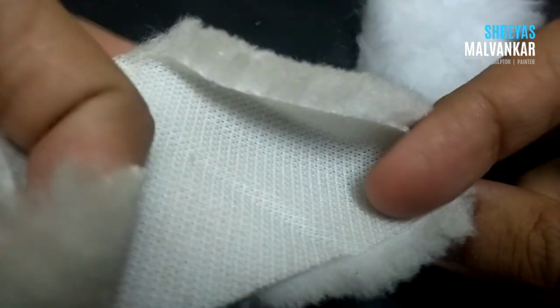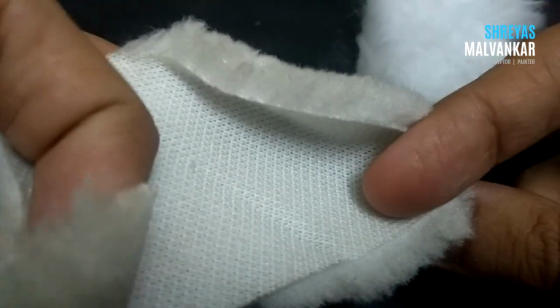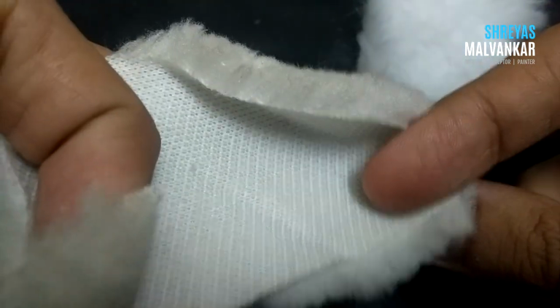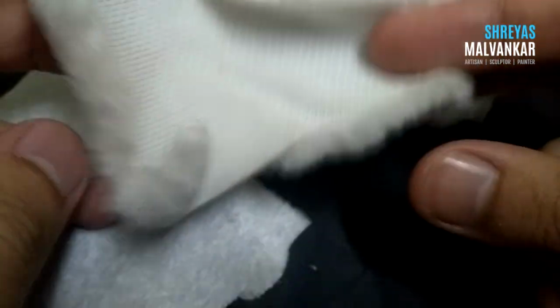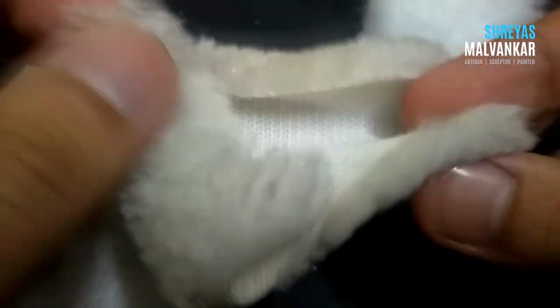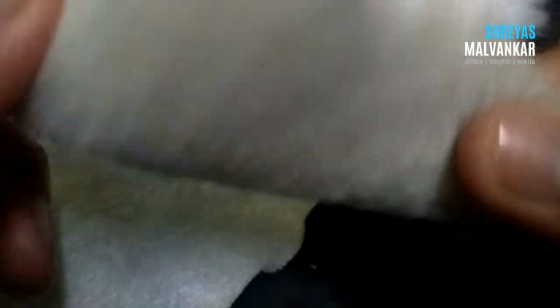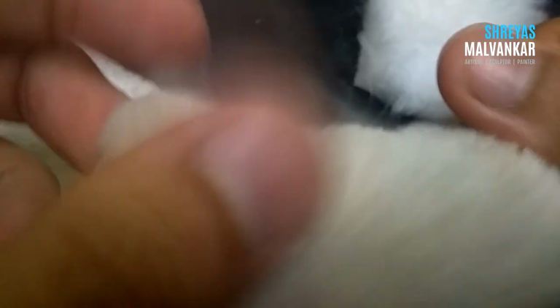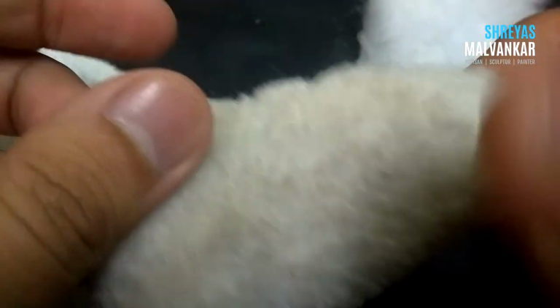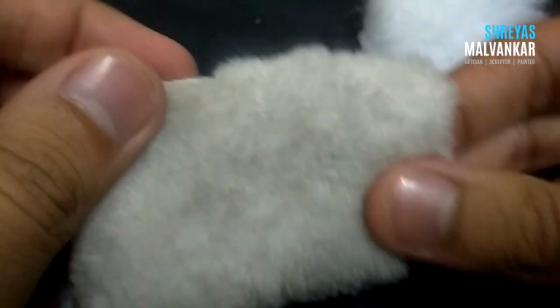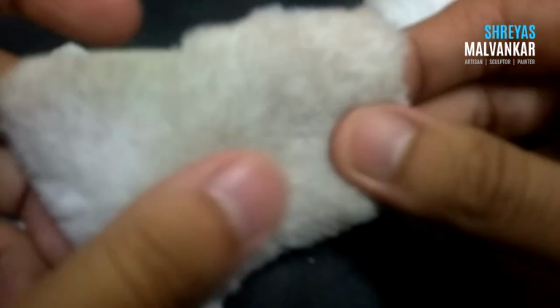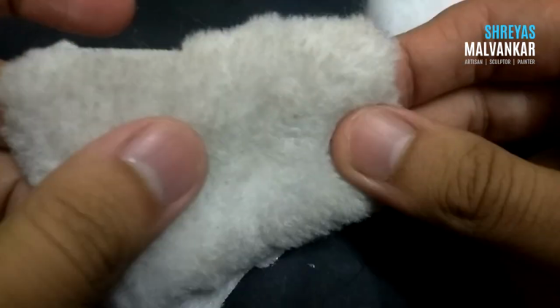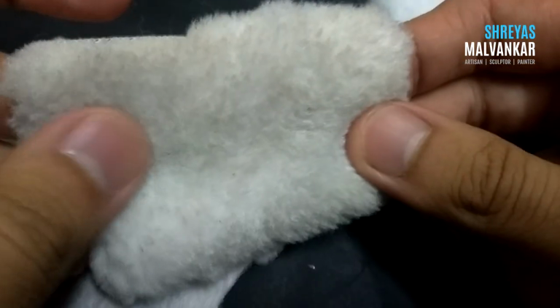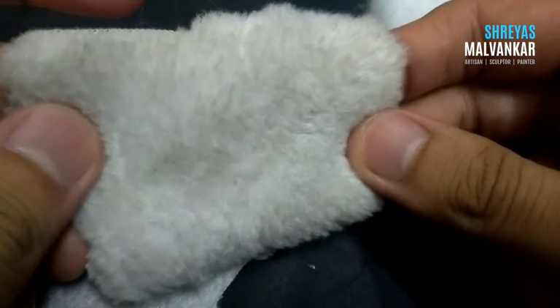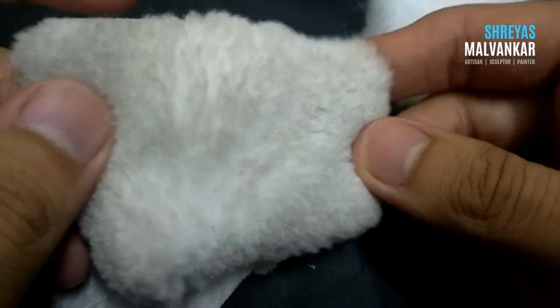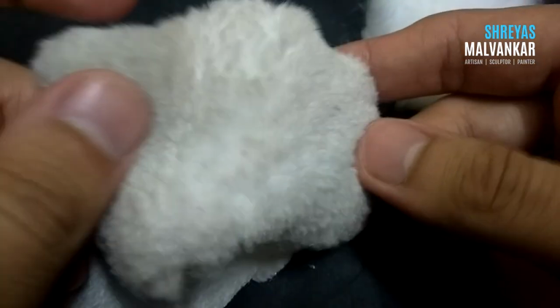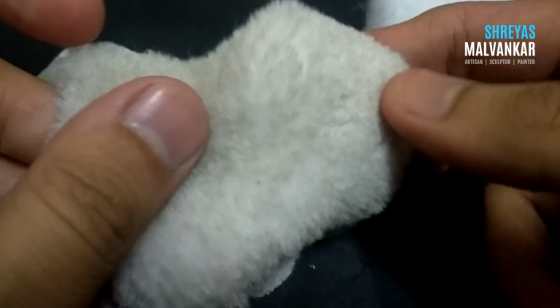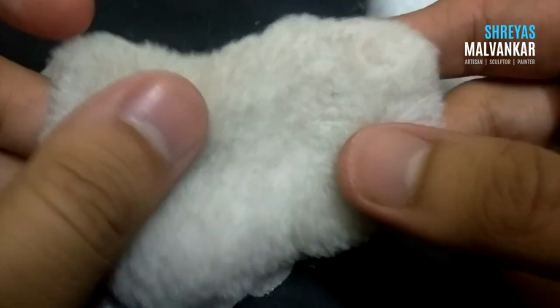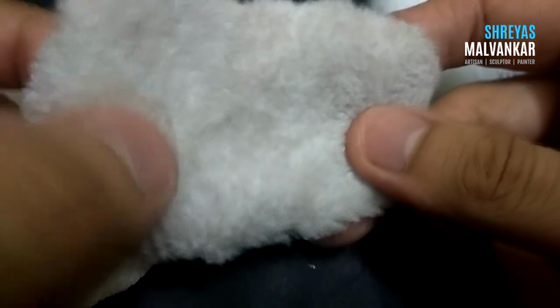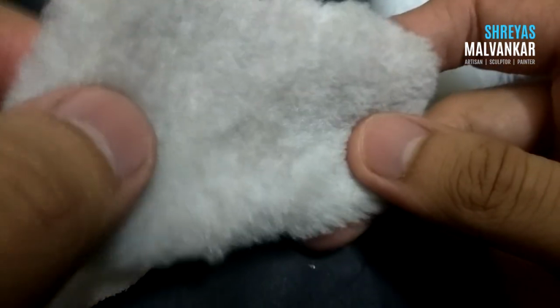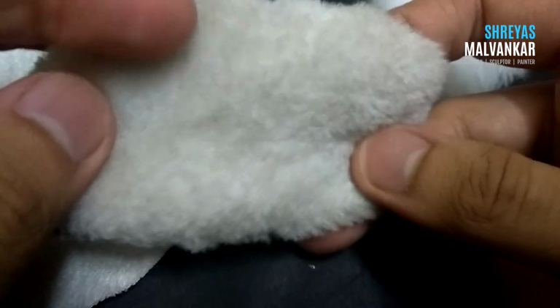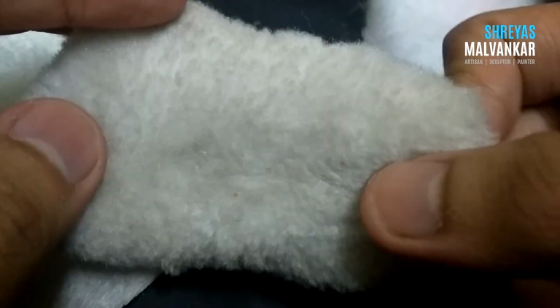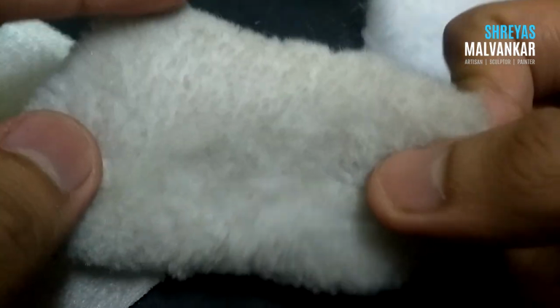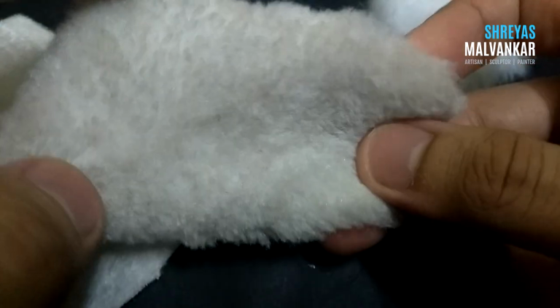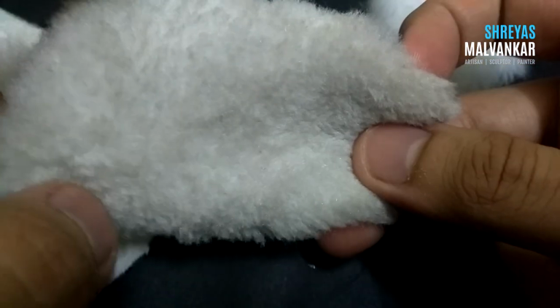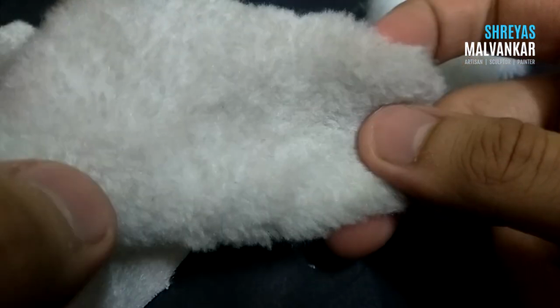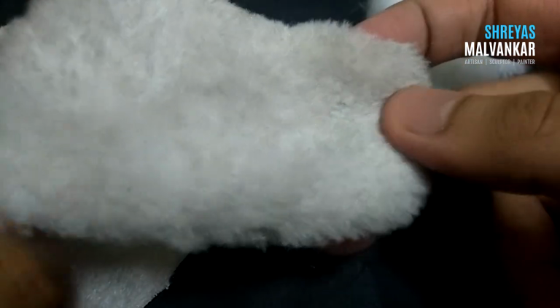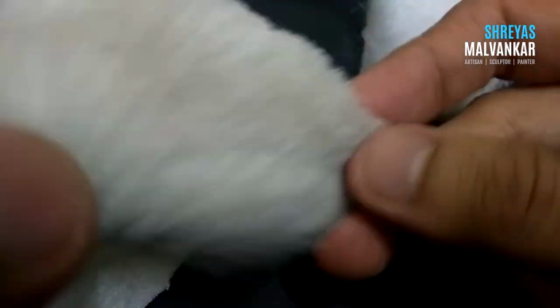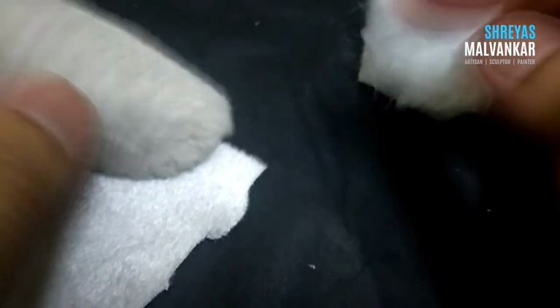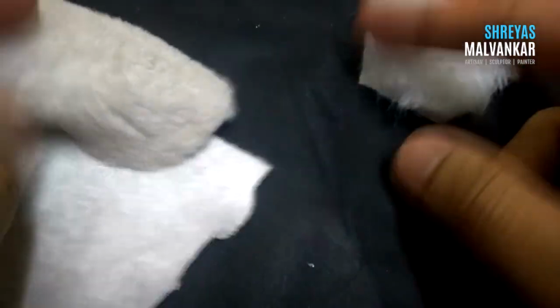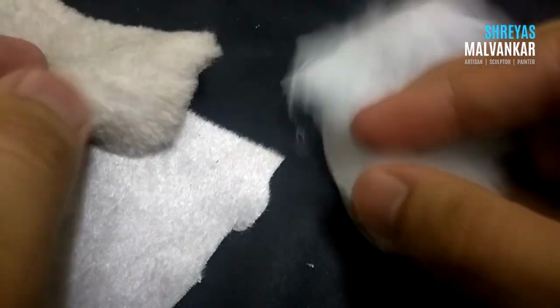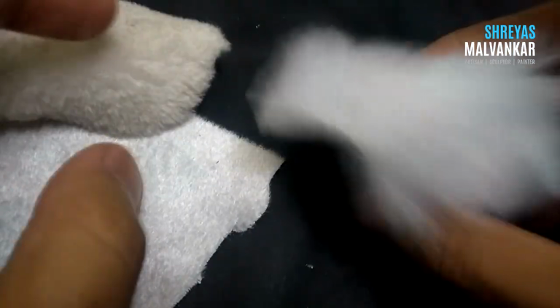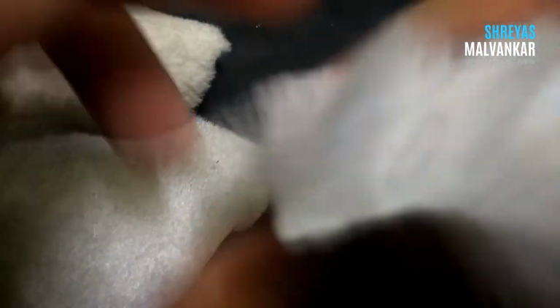The reason I am using 3 types of fur is that if you observe the Pikachu from the movie, you will understand that there are variations in the hair heights at various places.